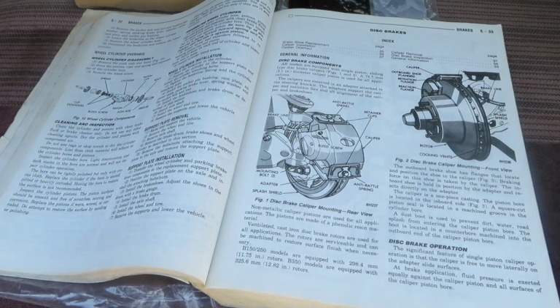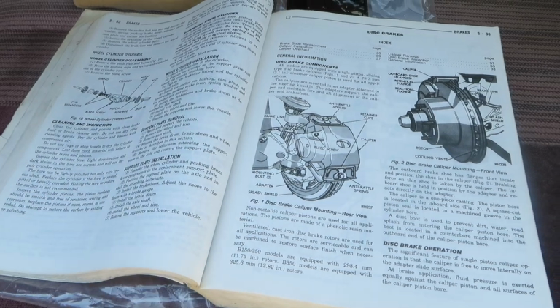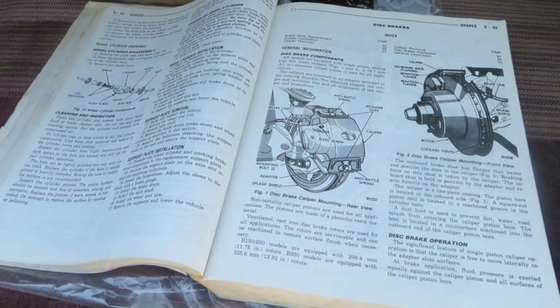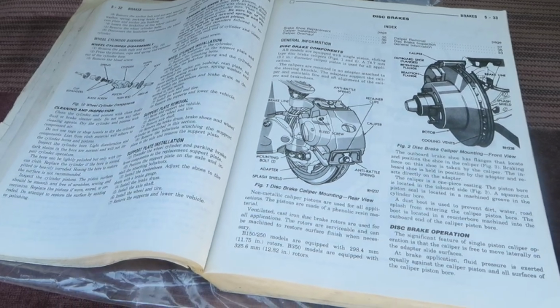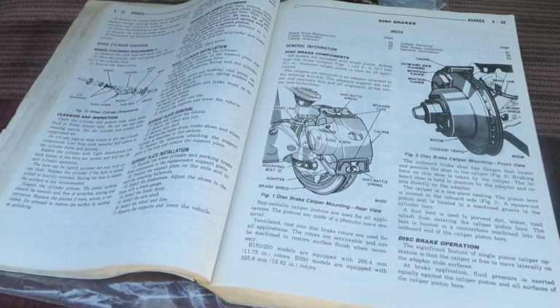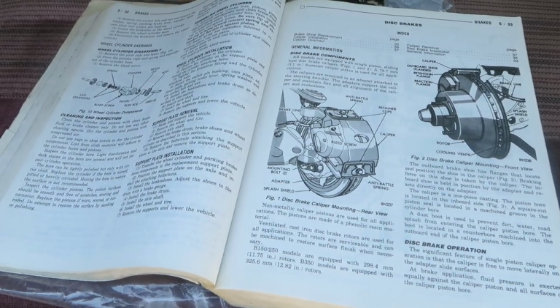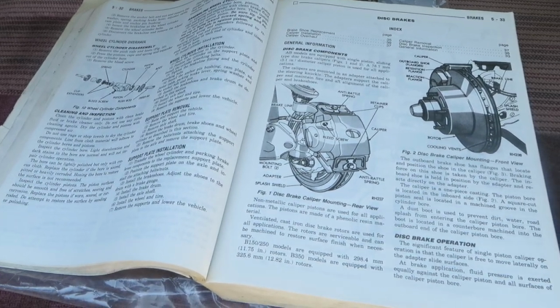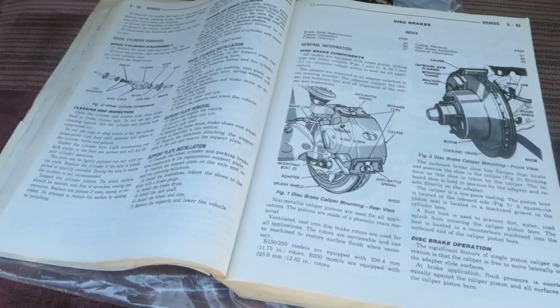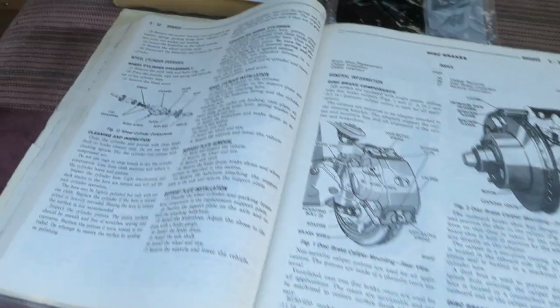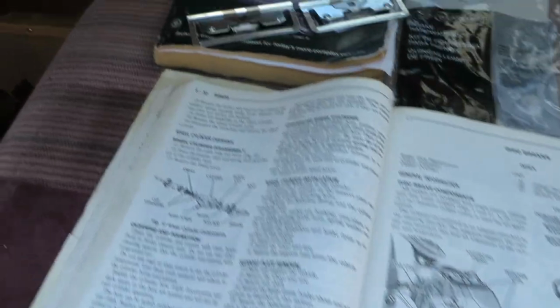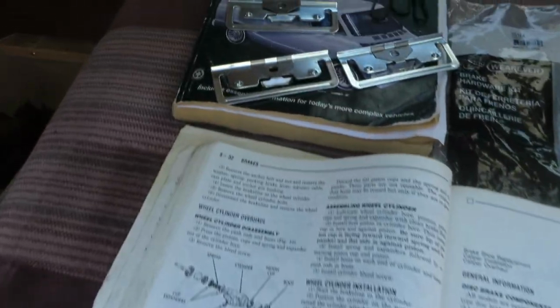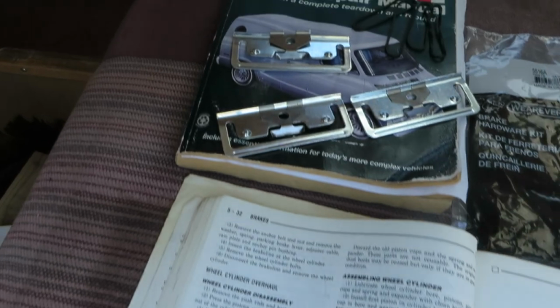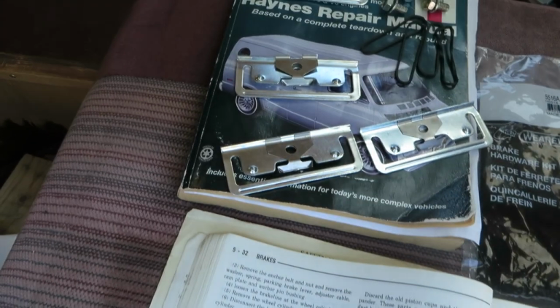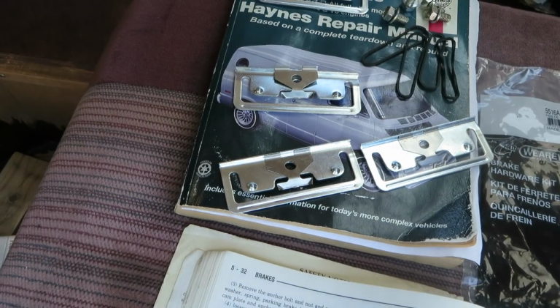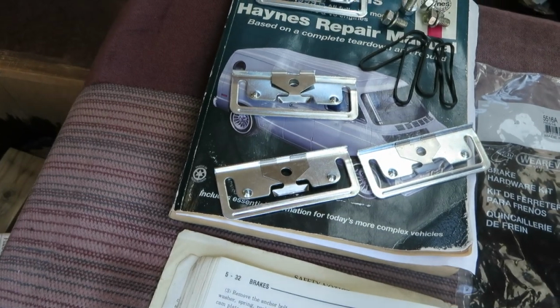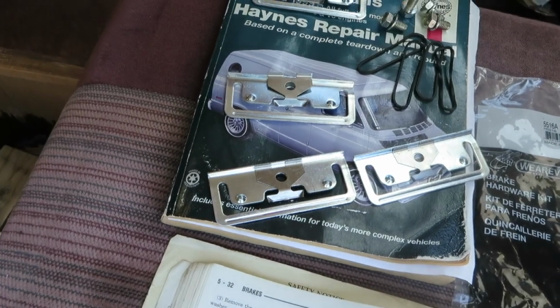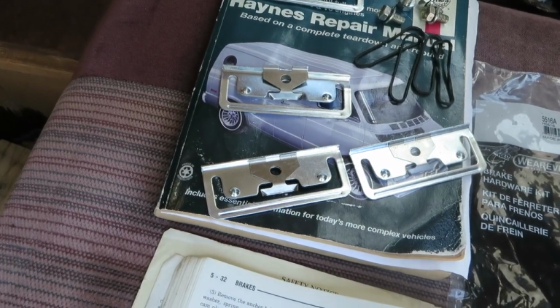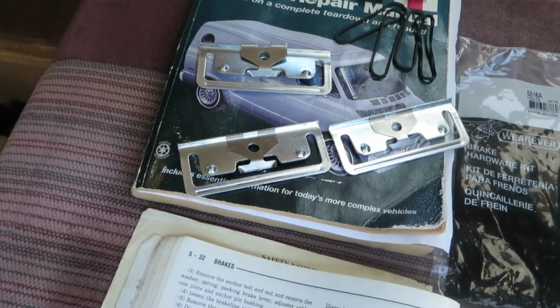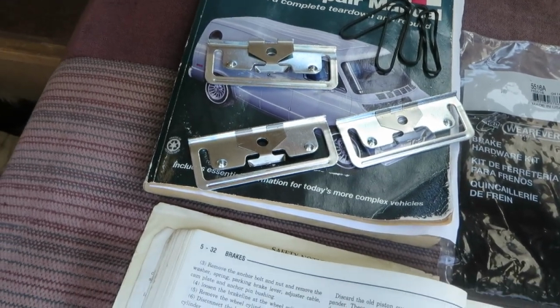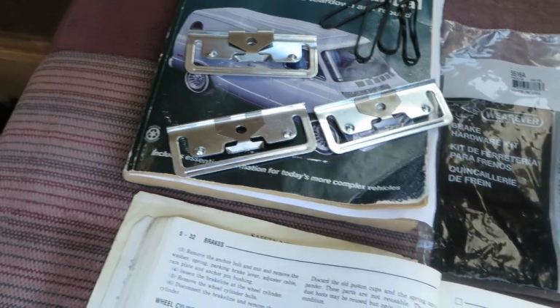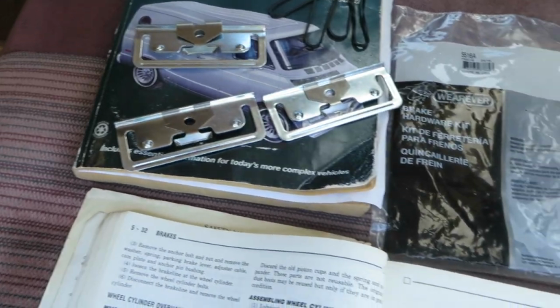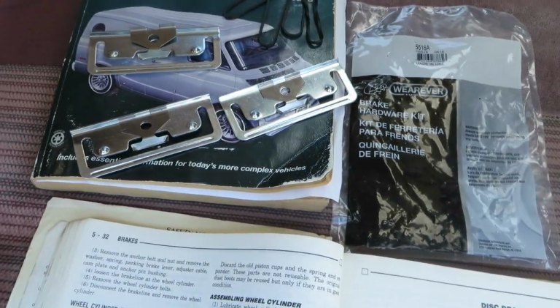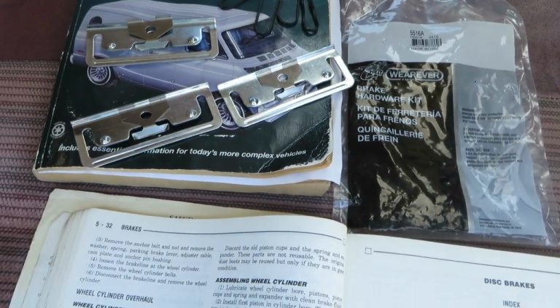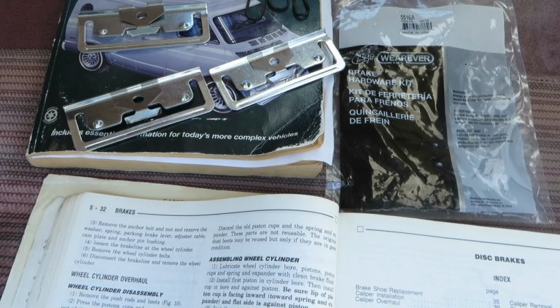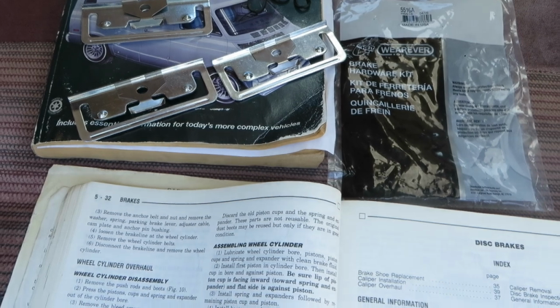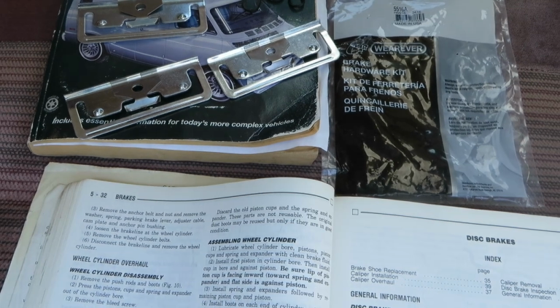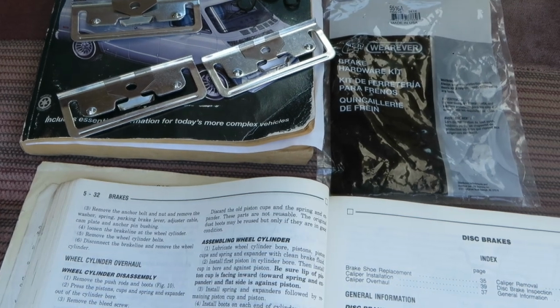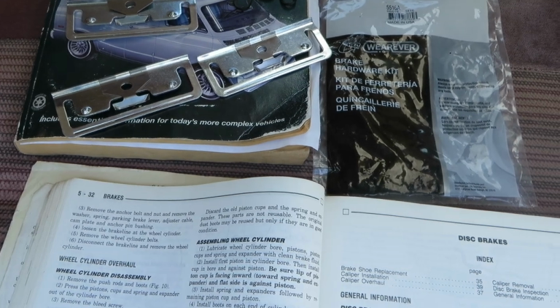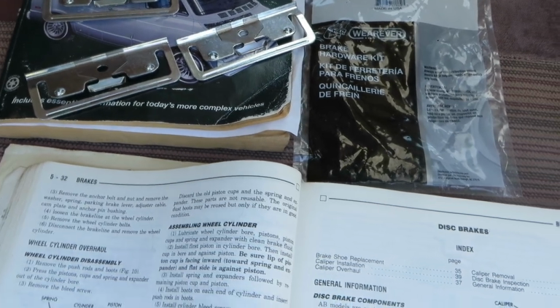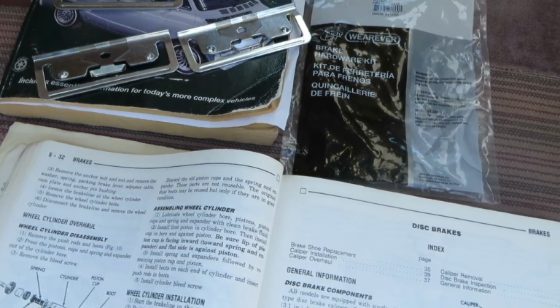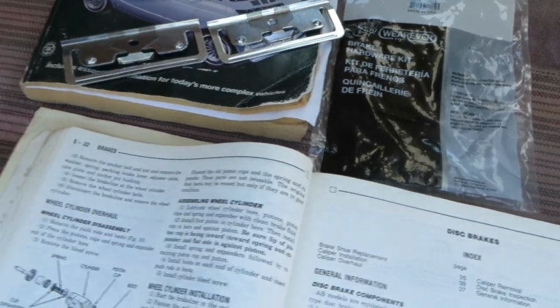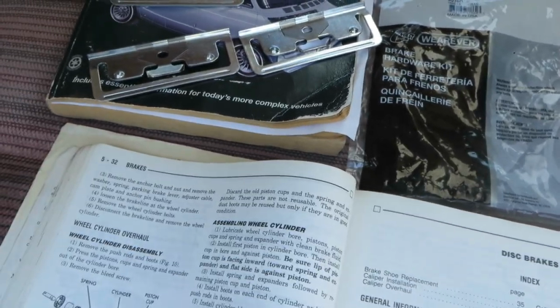Here's a quick video on doing the front brake caliper battle clips on a Dodge front end. They probably put these on a lot of different vehicles. This is a Dodge 1991 B250 three-quarter ton van.